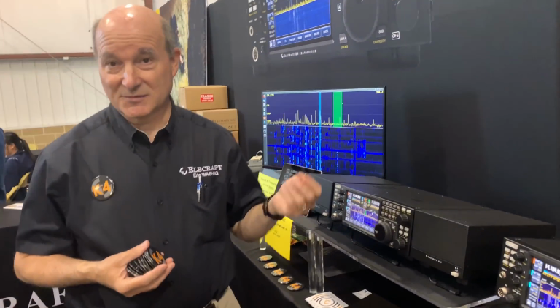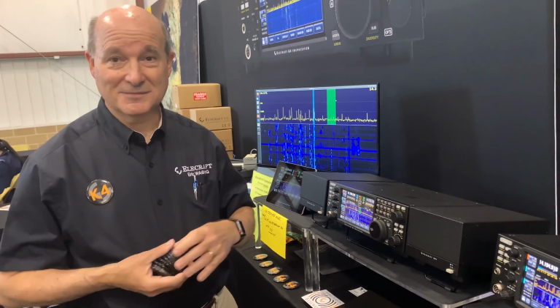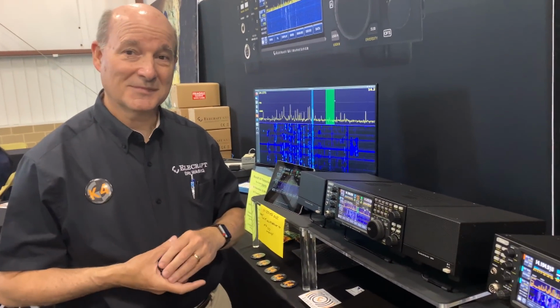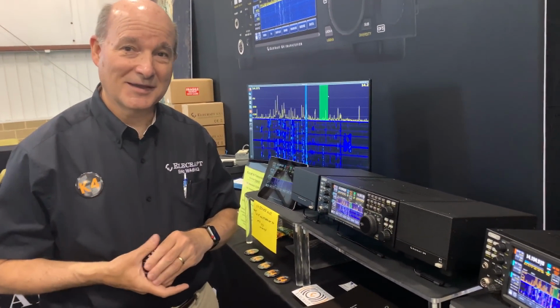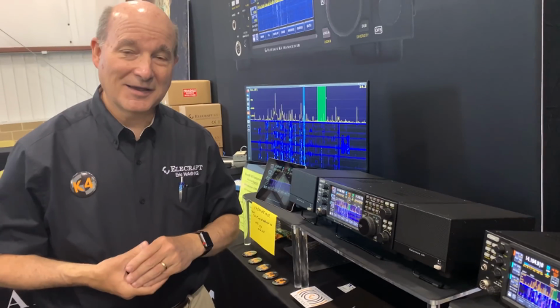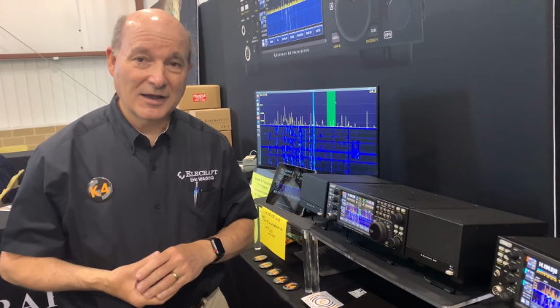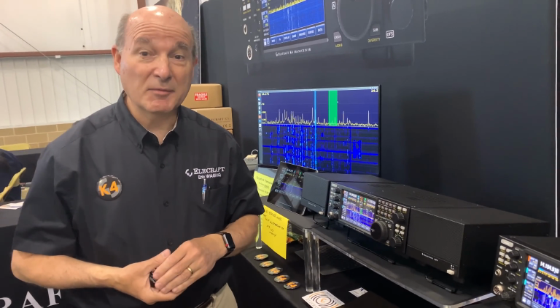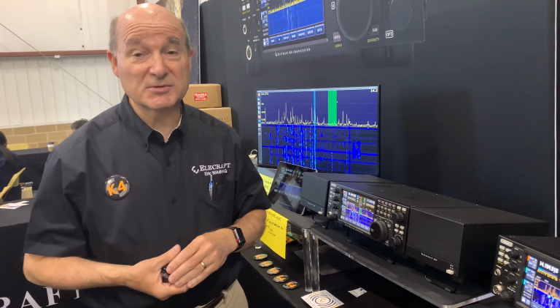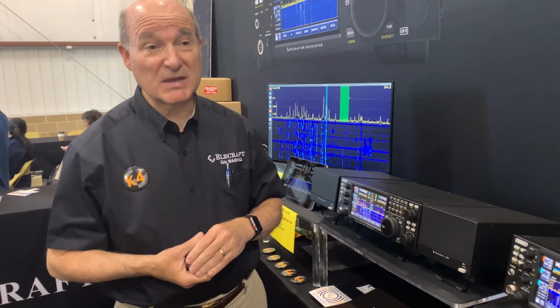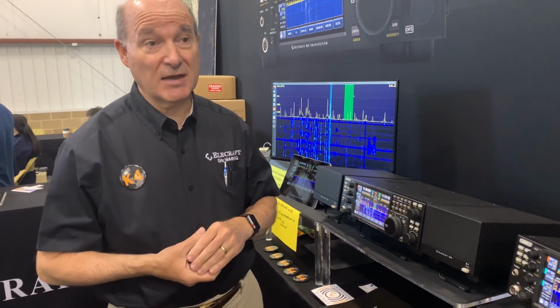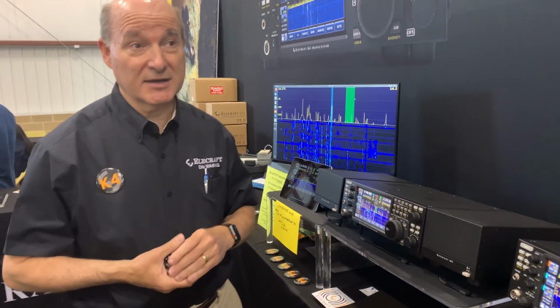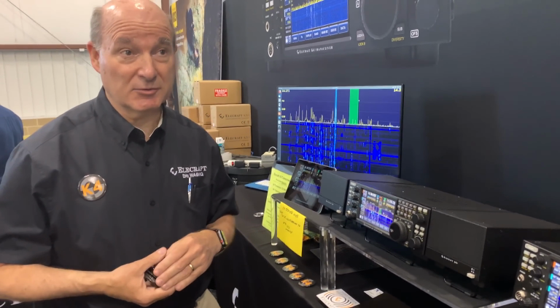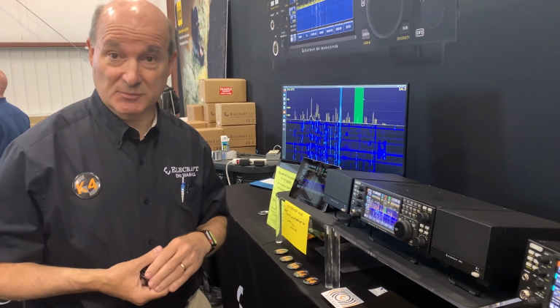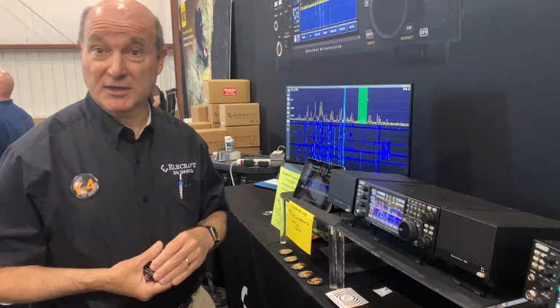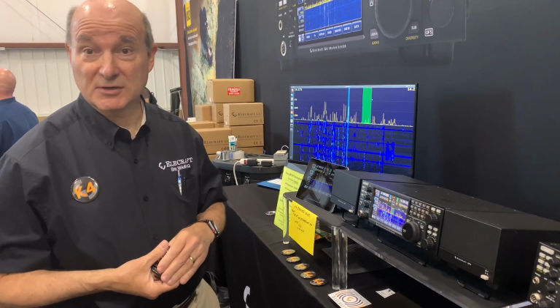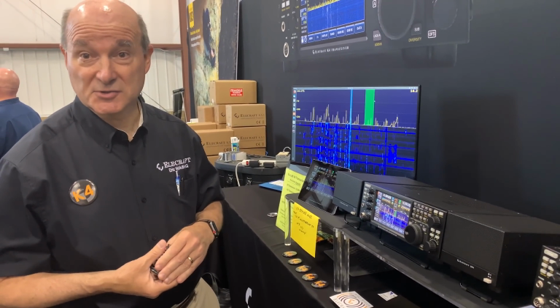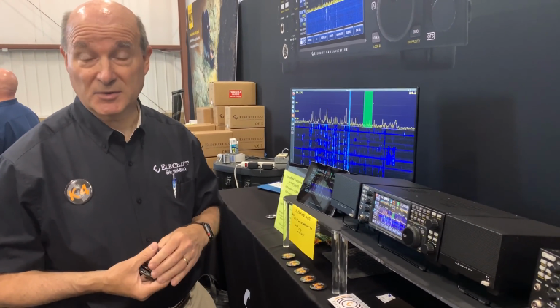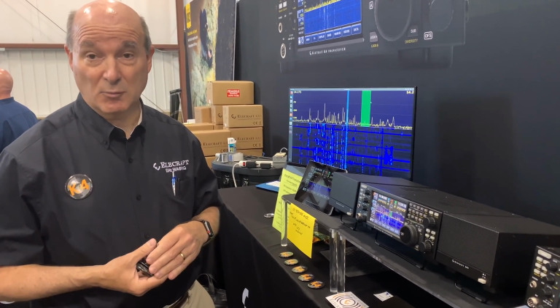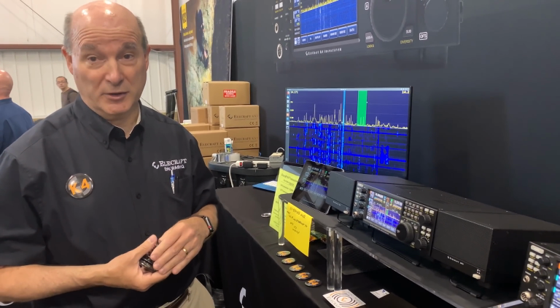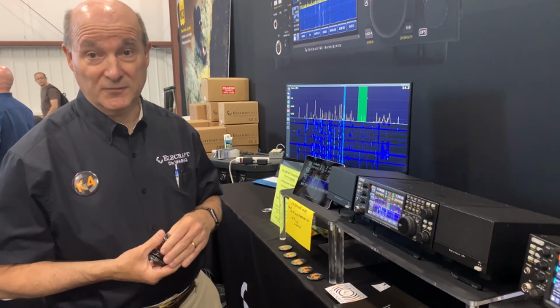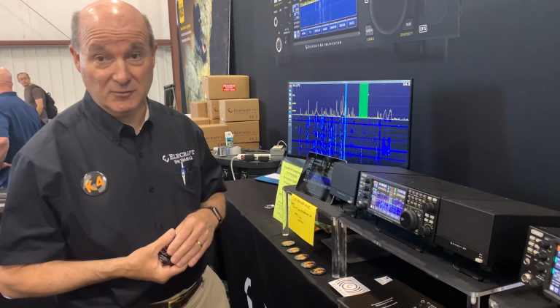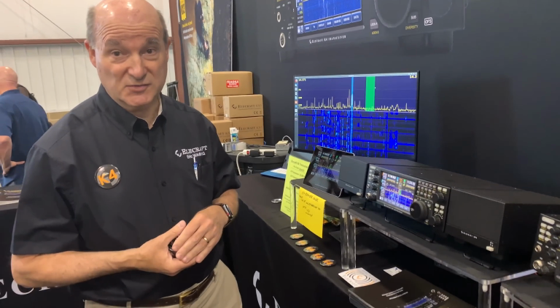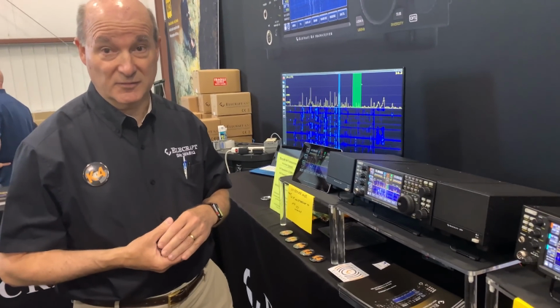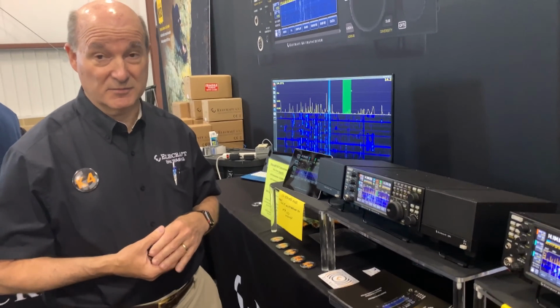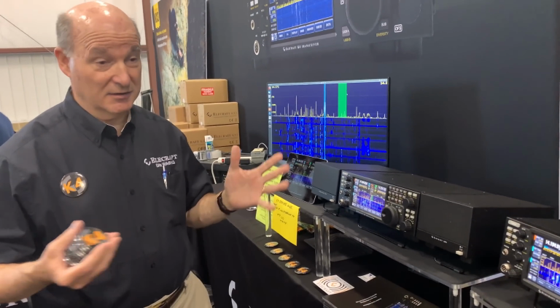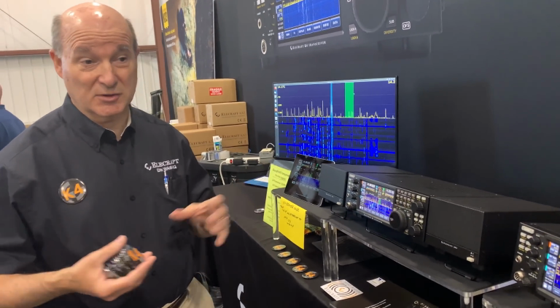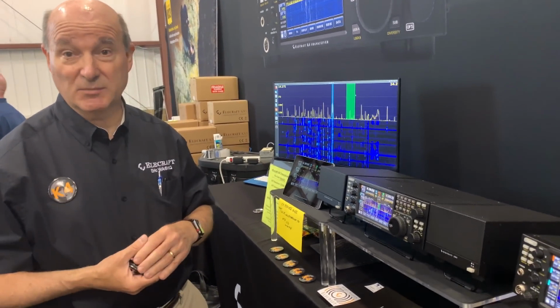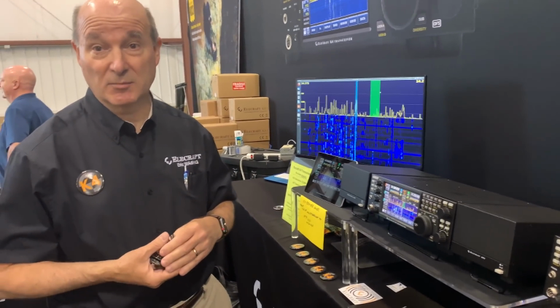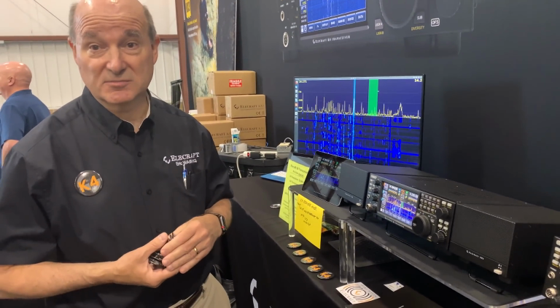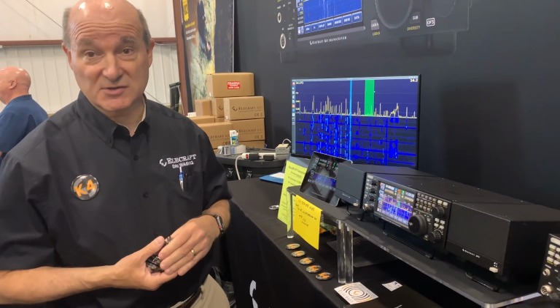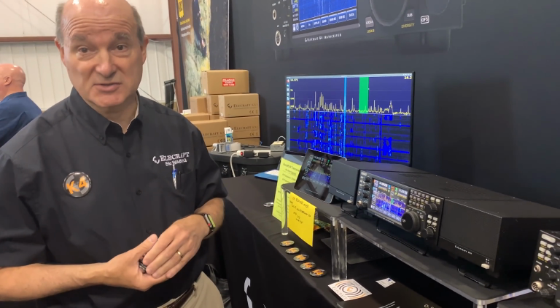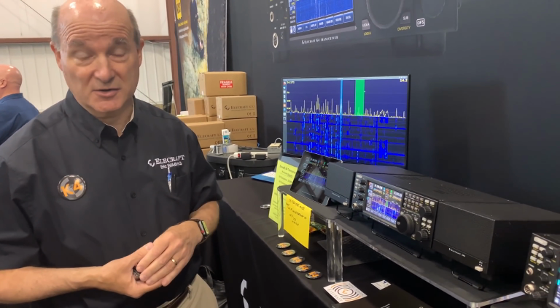In terms of numbers, it'll have blocking dynamic range similar to a K3, certainly up in the 140 to 150 dB range. So it'll get at least 20 dB better than most SDRs.